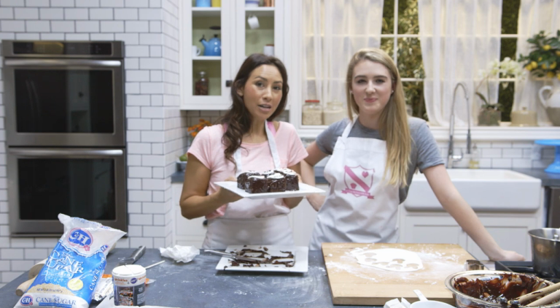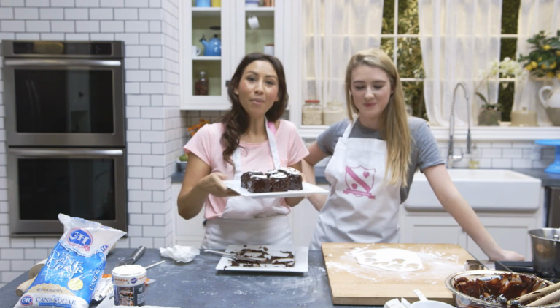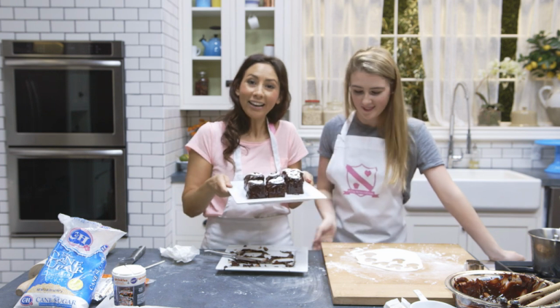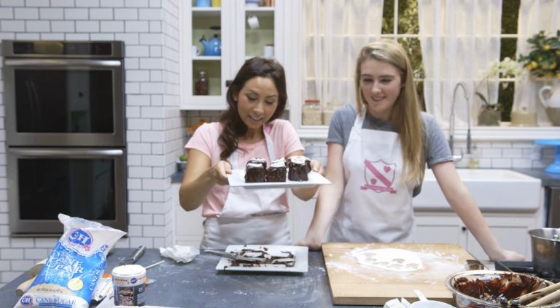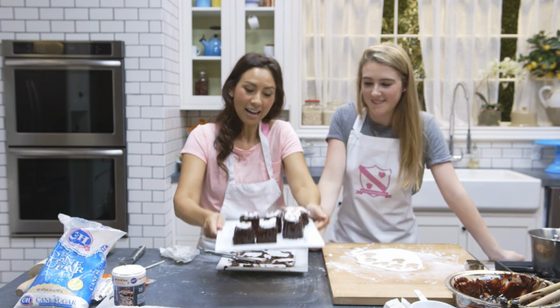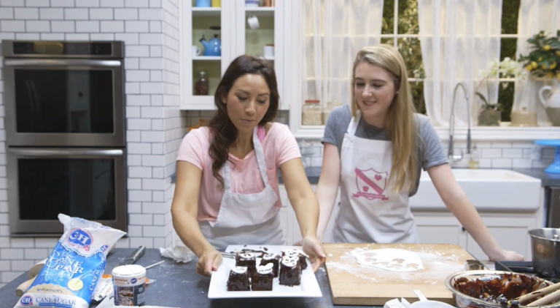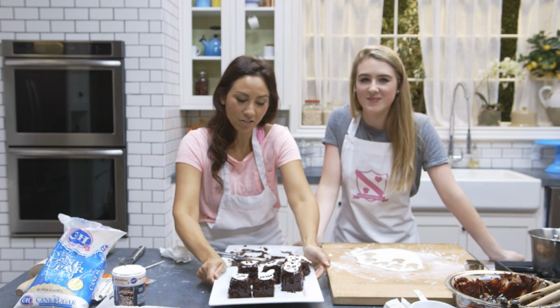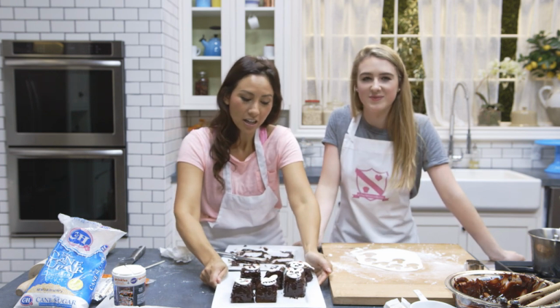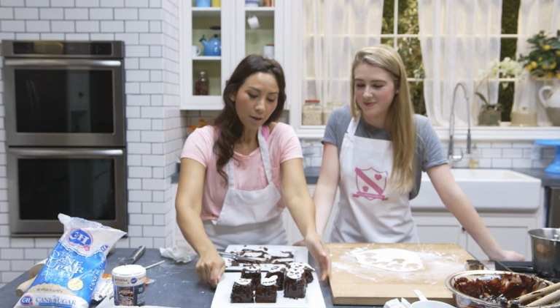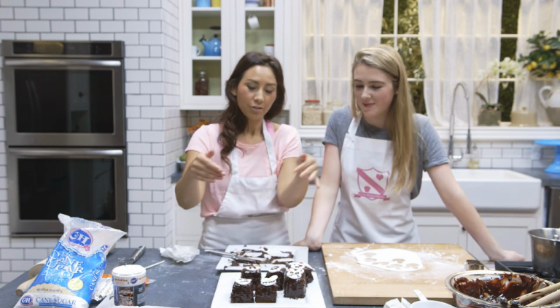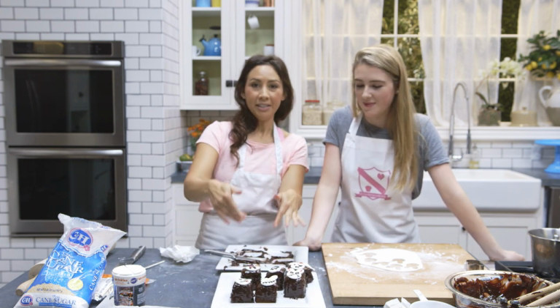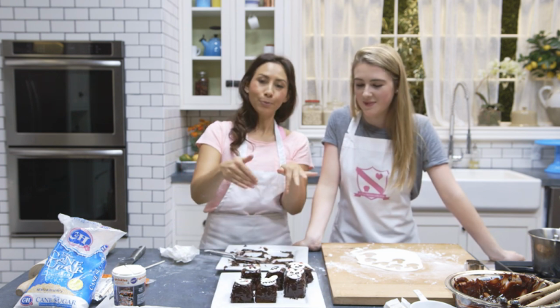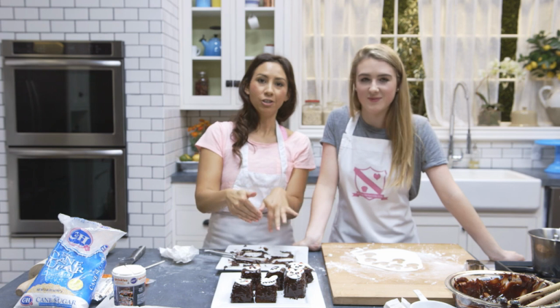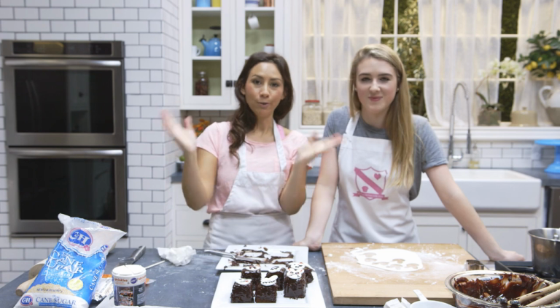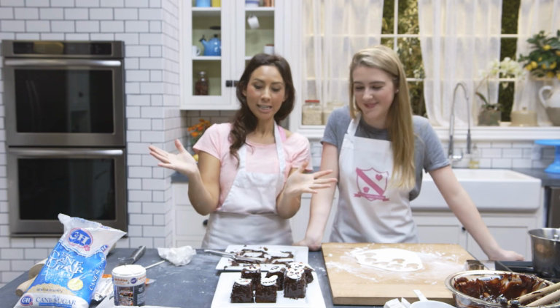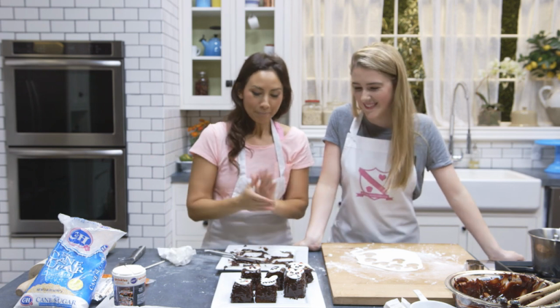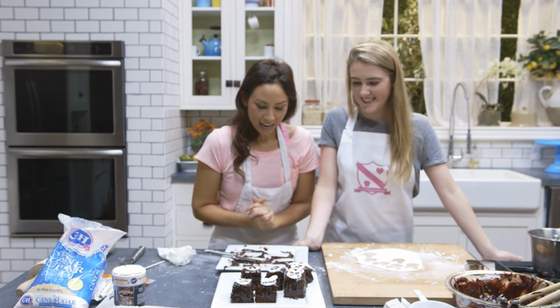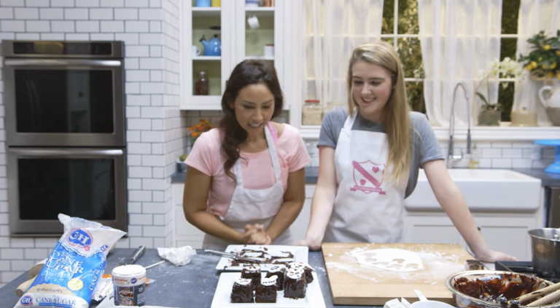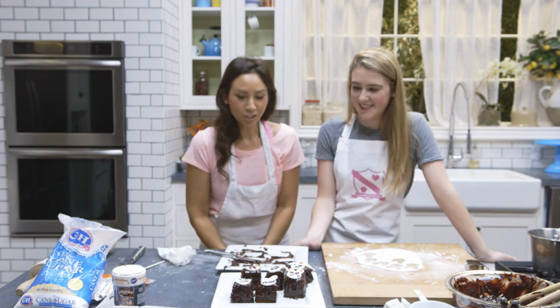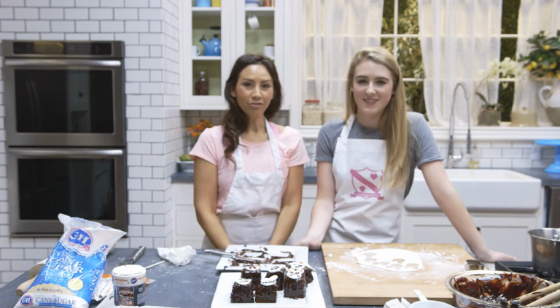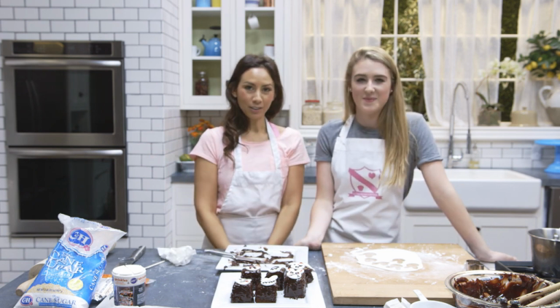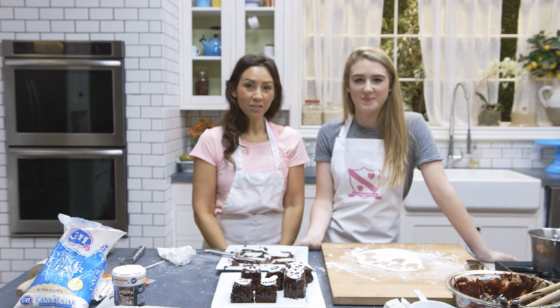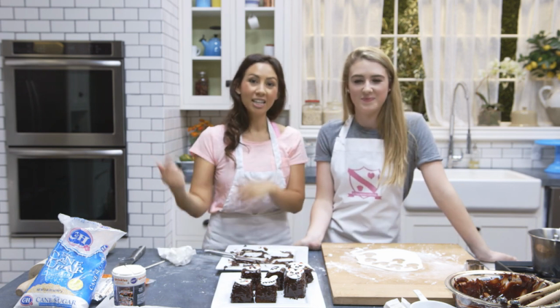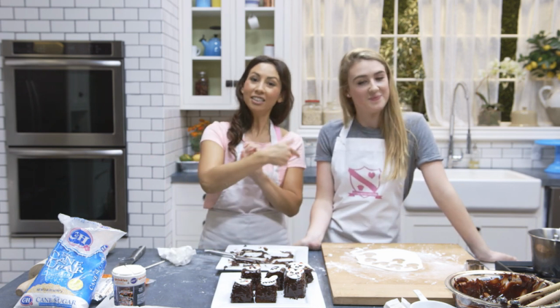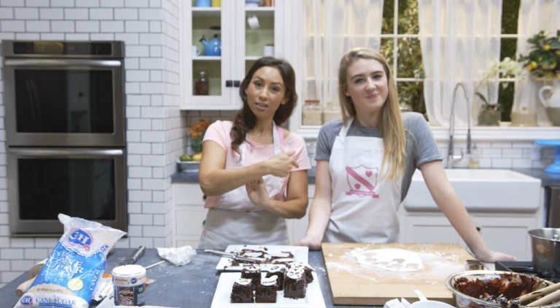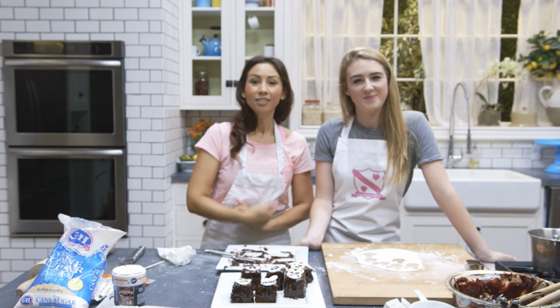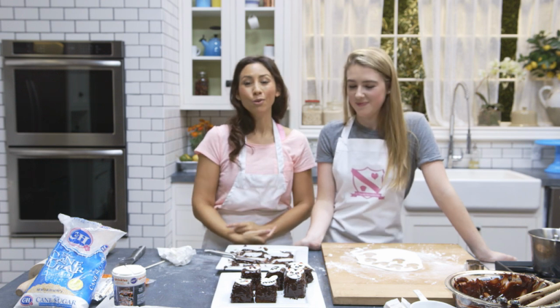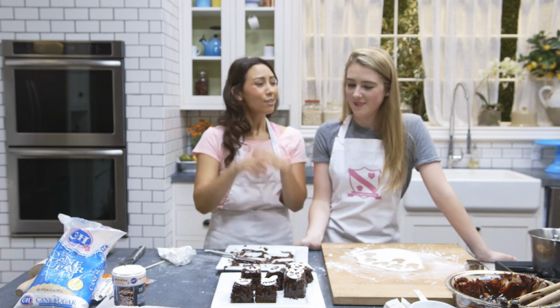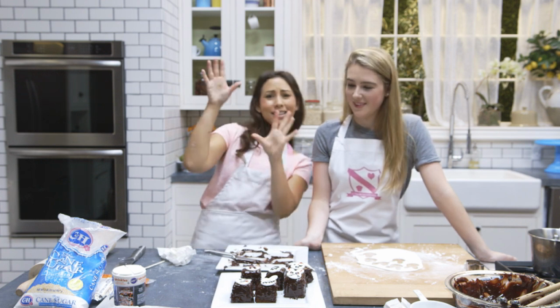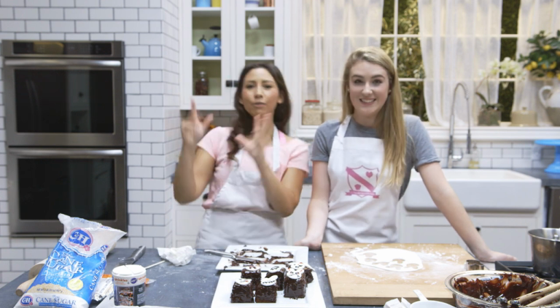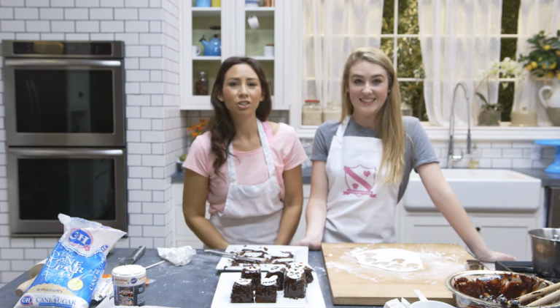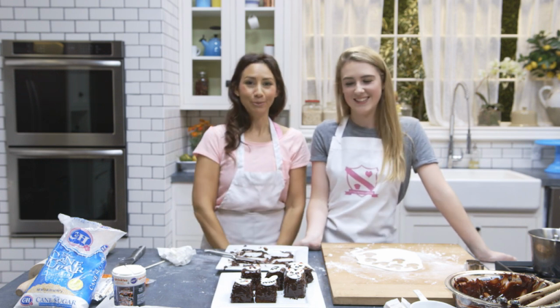I hope you enjoy making these at home and that it's given you a bit of crazy bunny inspiration for Halloween. Don't forget to hop over to Kate's channel to see what crazy Halloween stuff she's going to do!